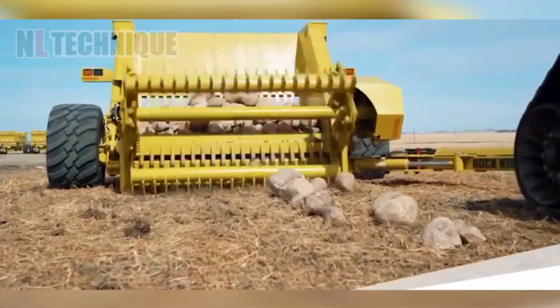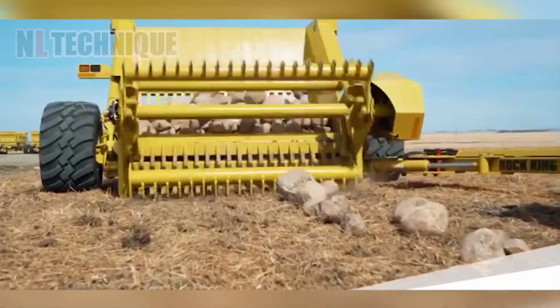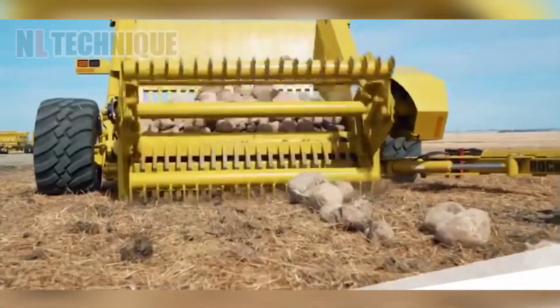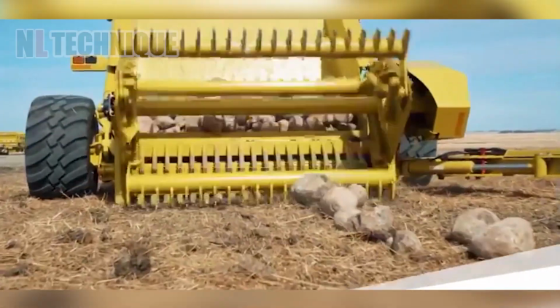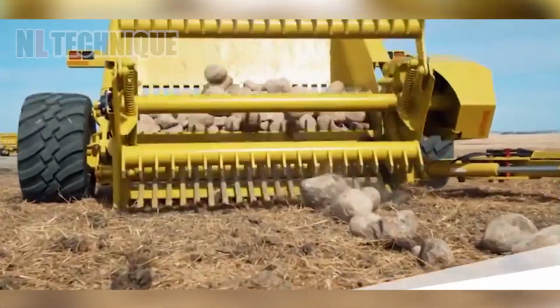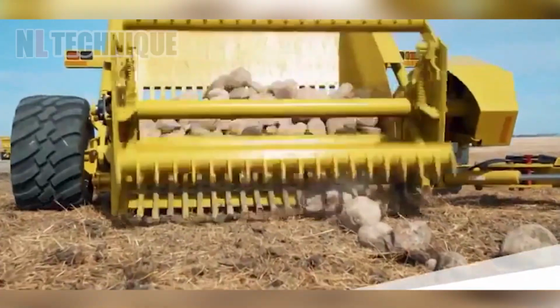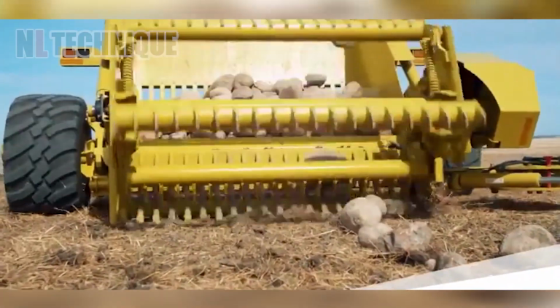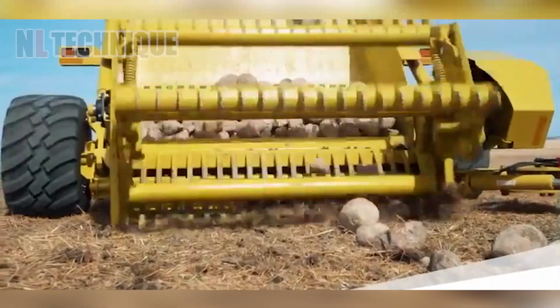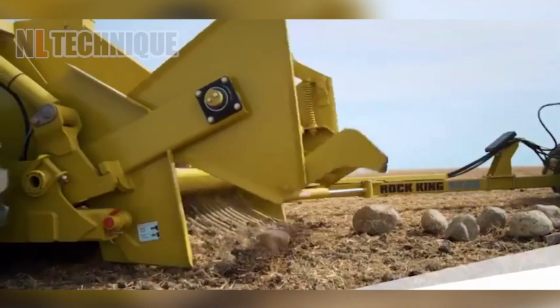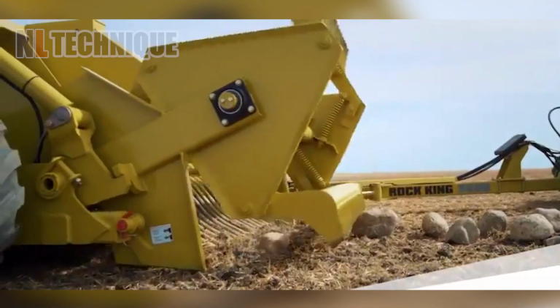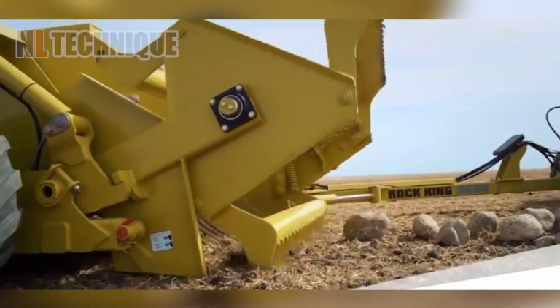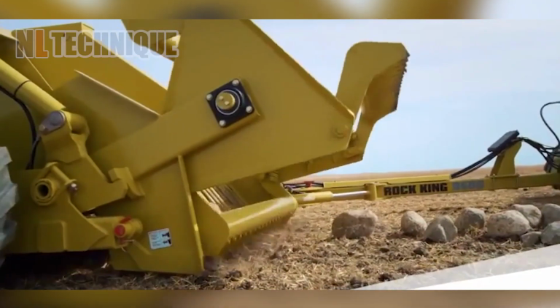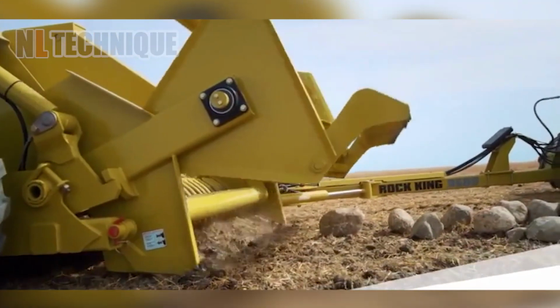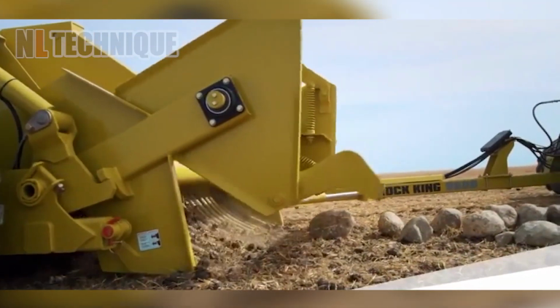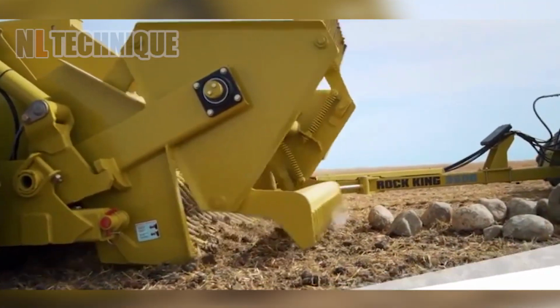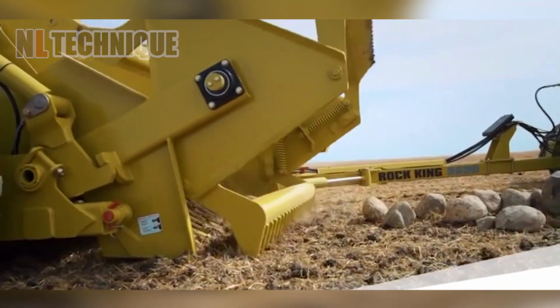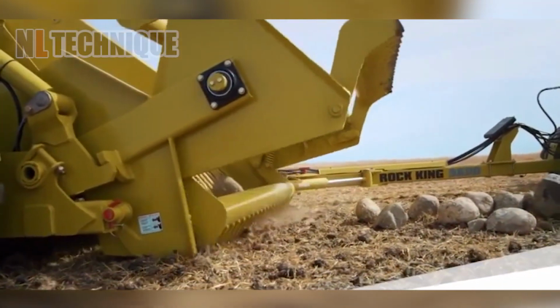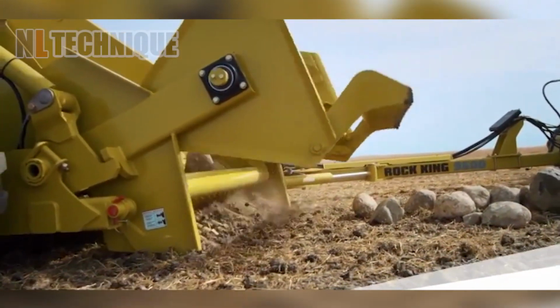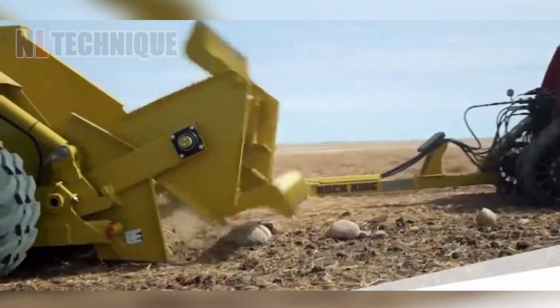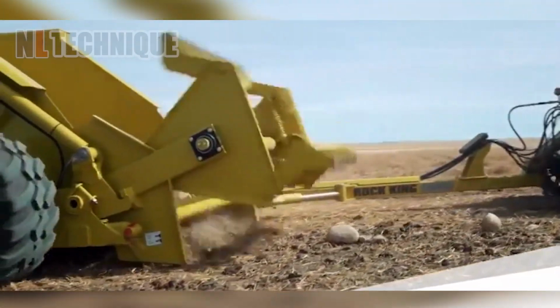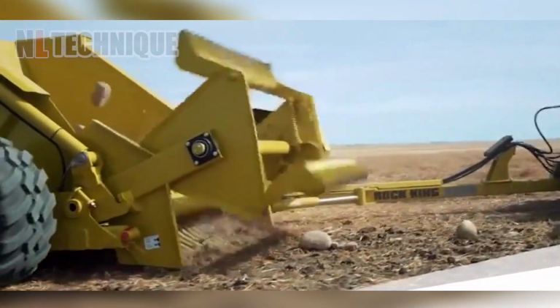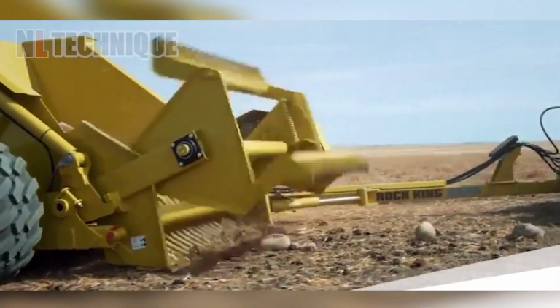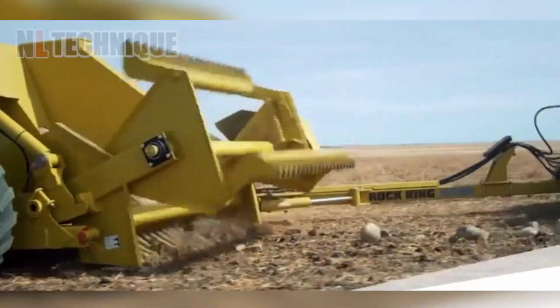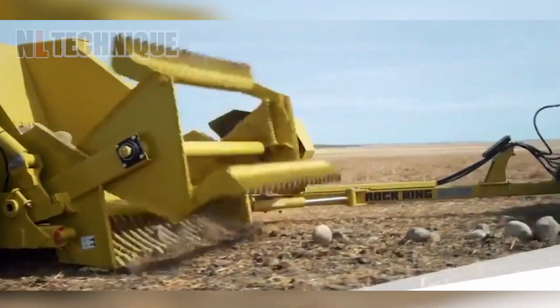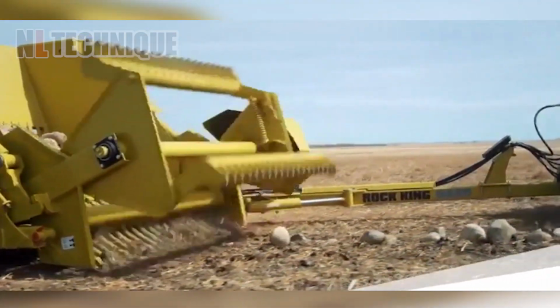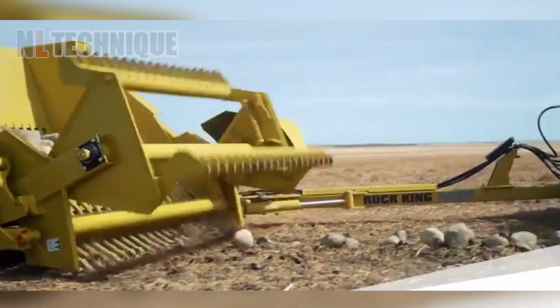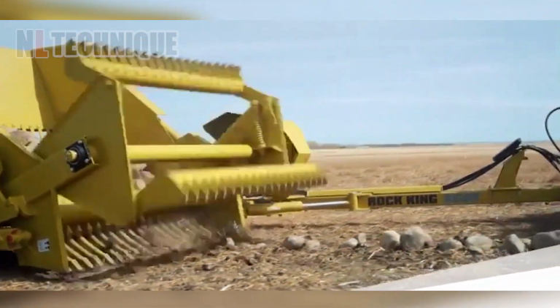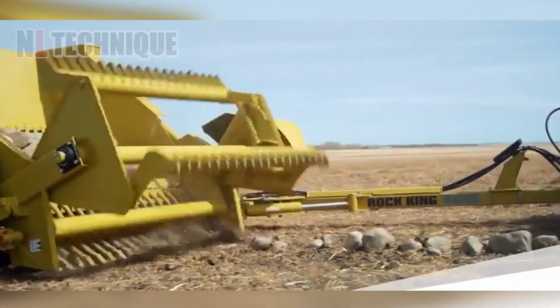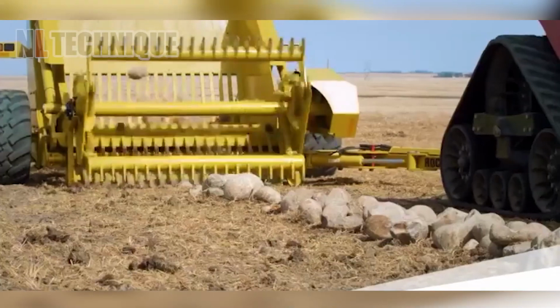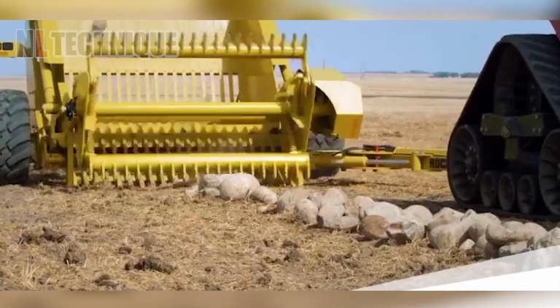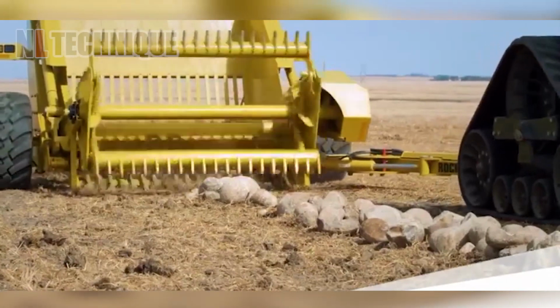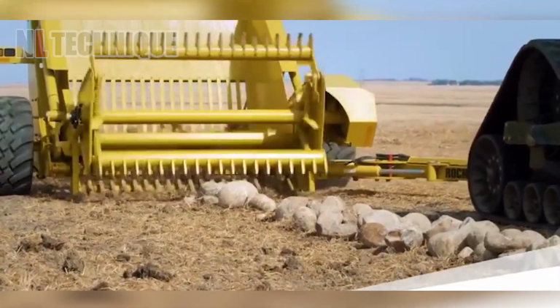Let's wrap our exploration of modern agricultural machinery with a powerful yellow machine equipped with large saw blades, designed to excavate and remove rocks and debris from the fields.